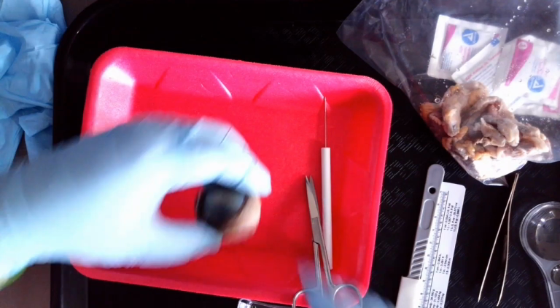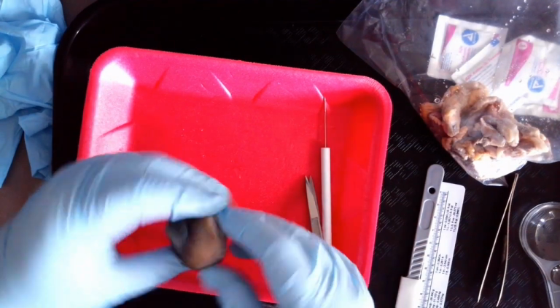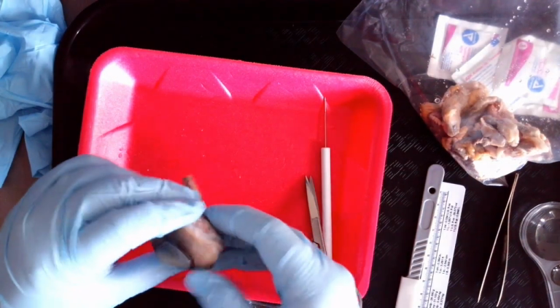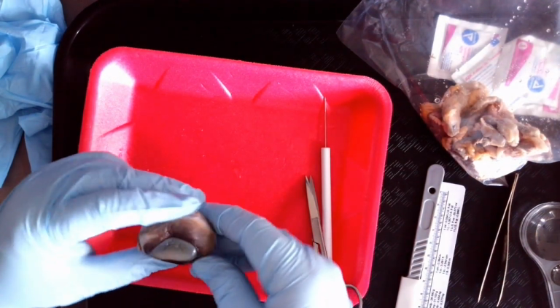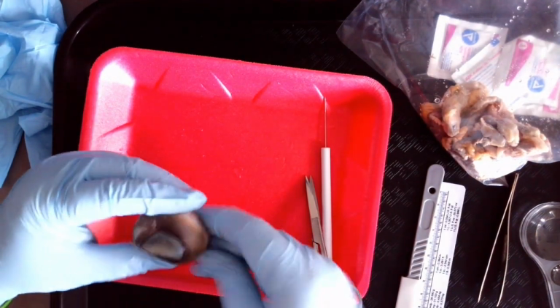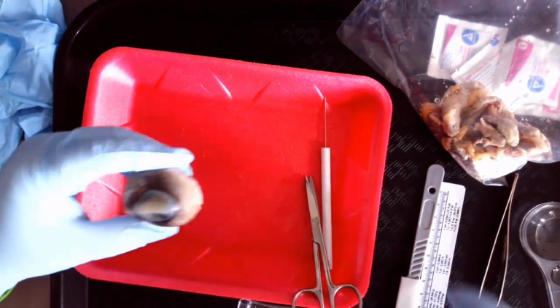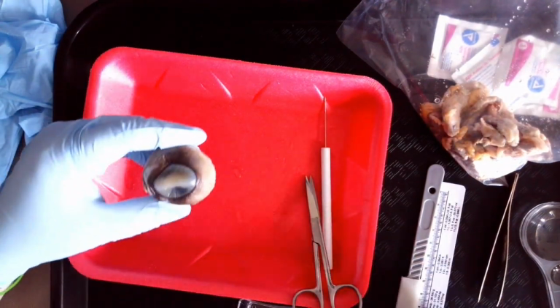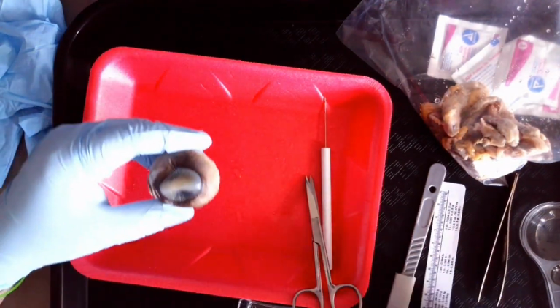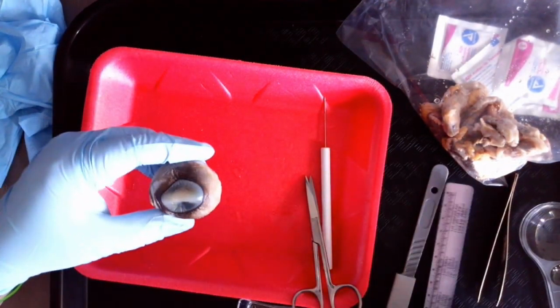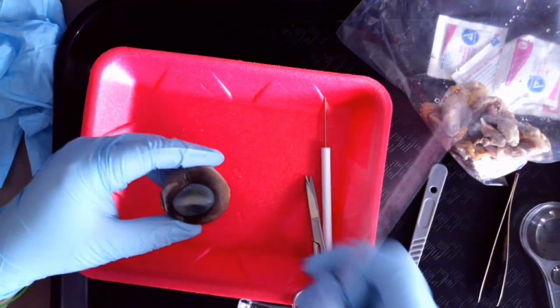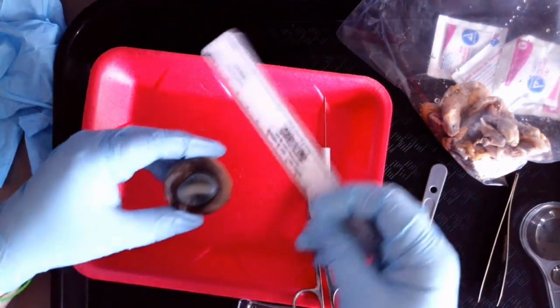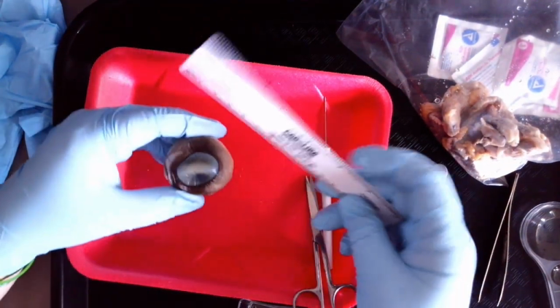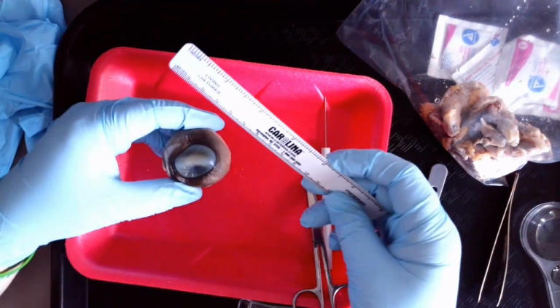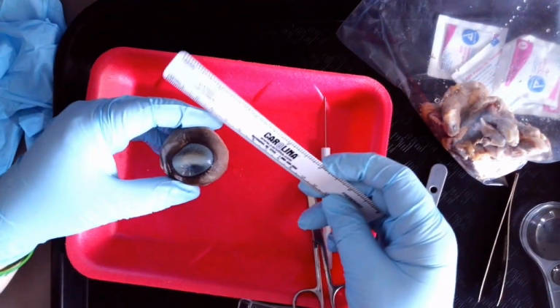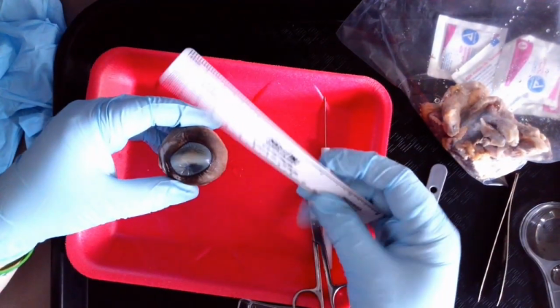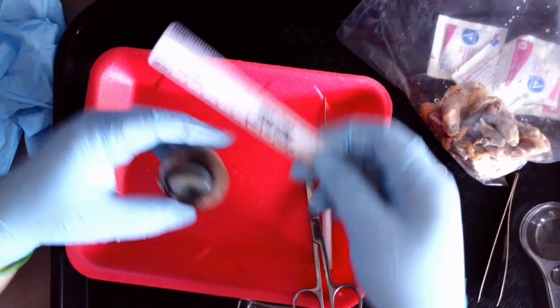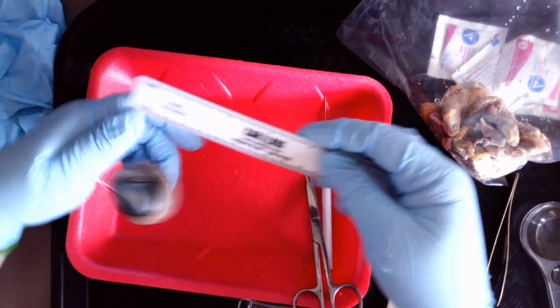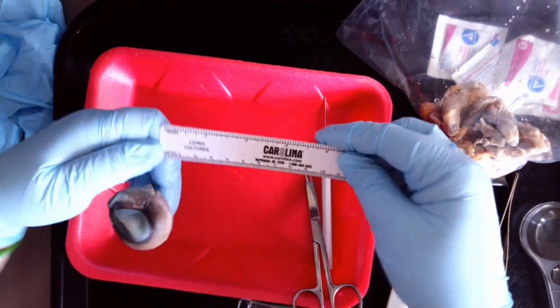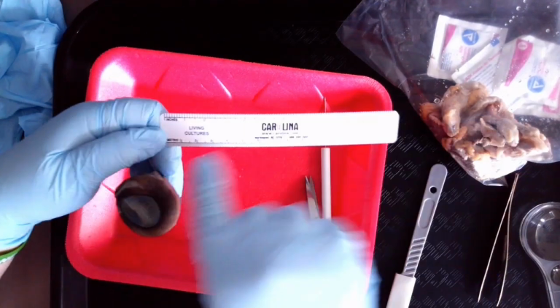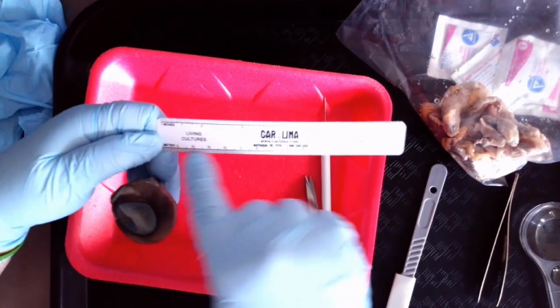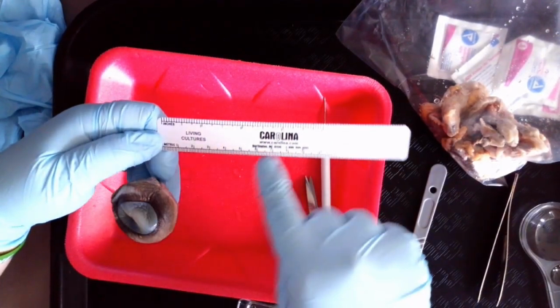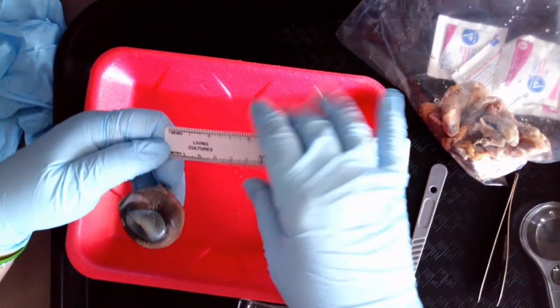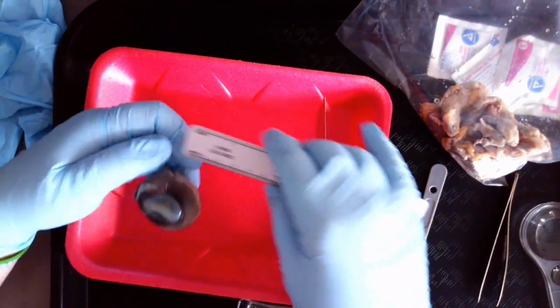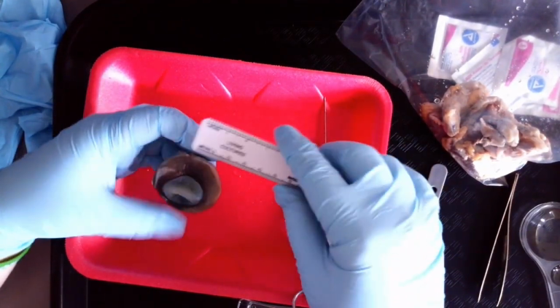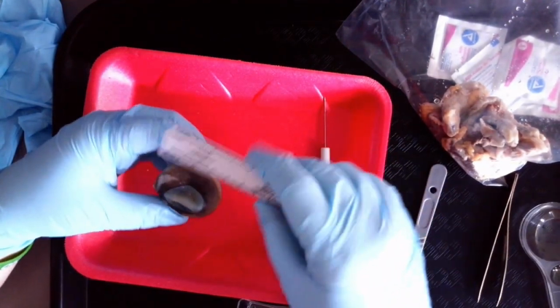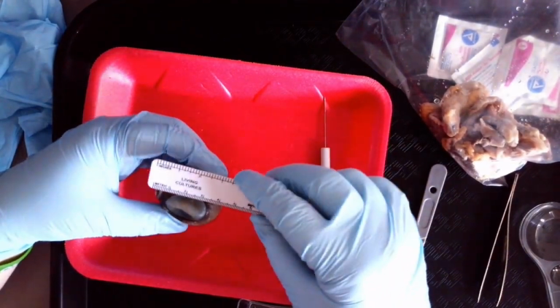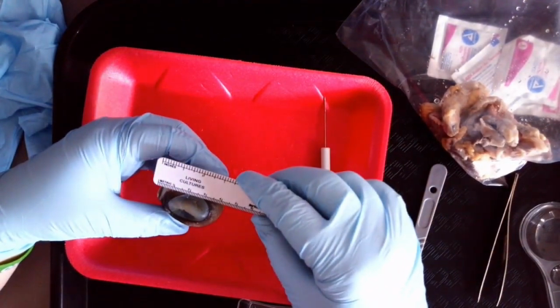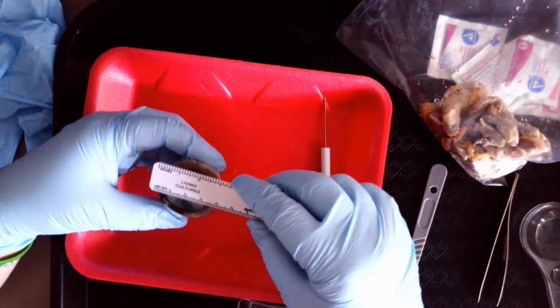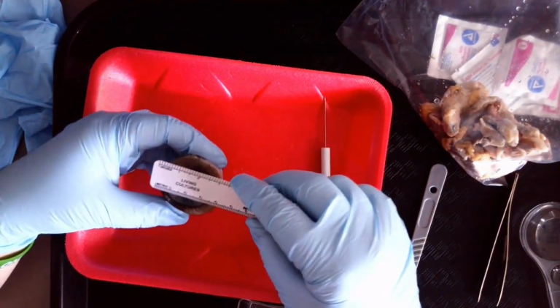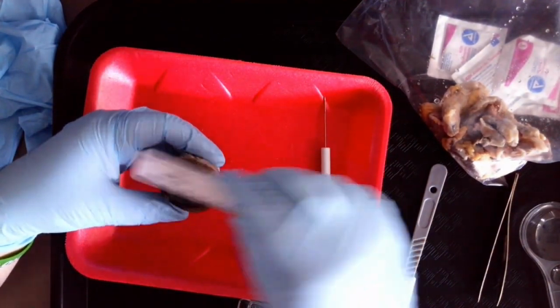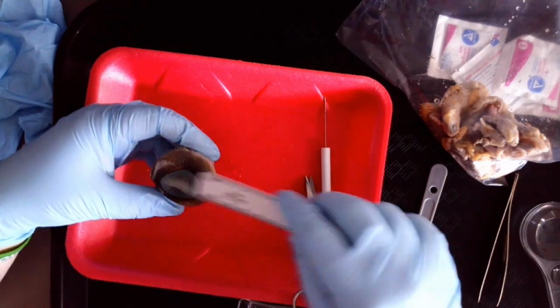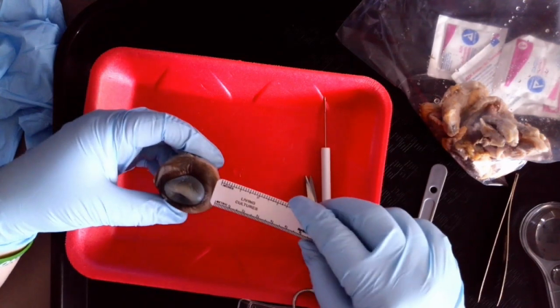The last thing you're going to do is use your ruler — we want to use centimeters — and we are going to measure the diameter.